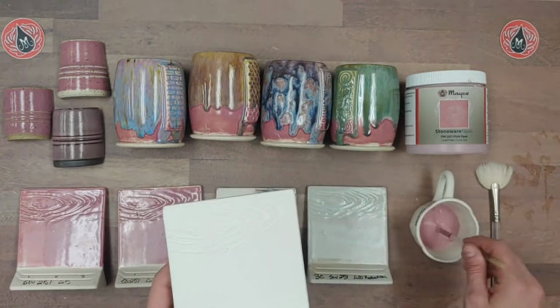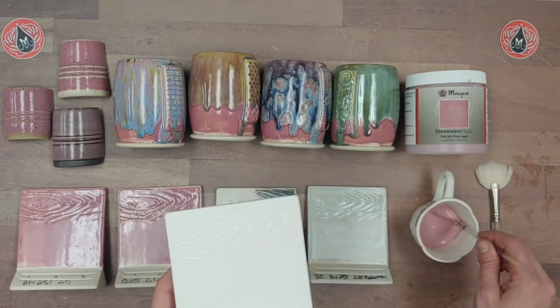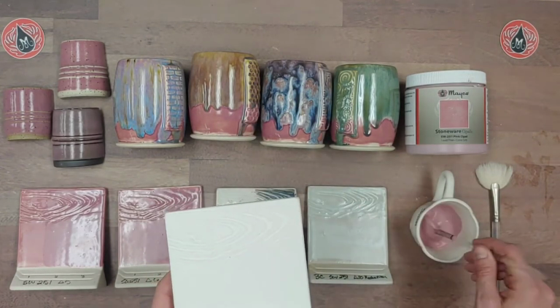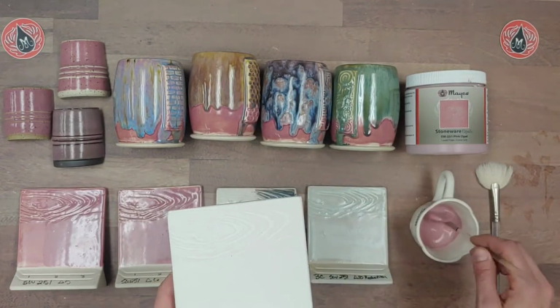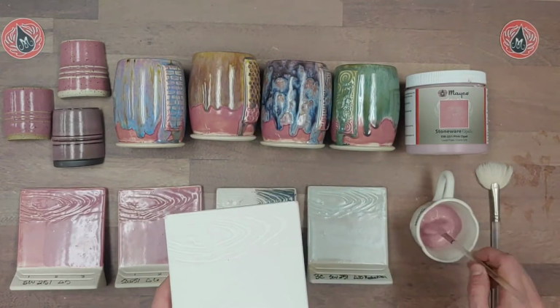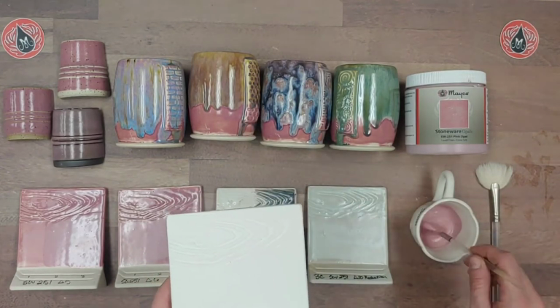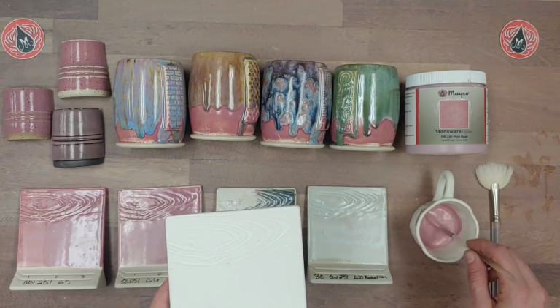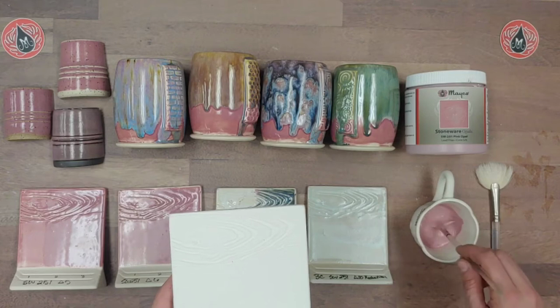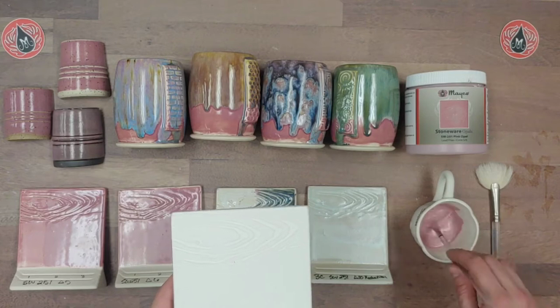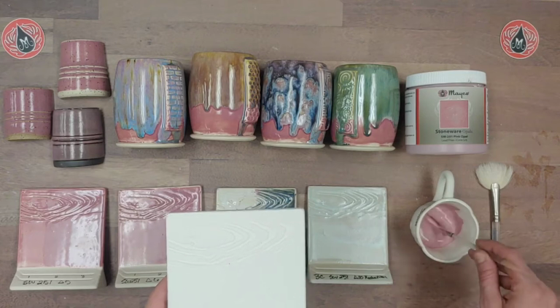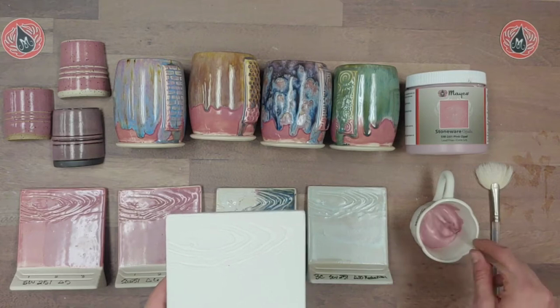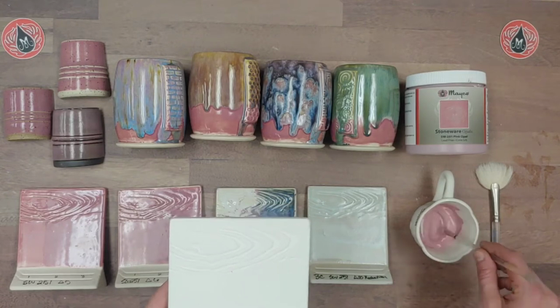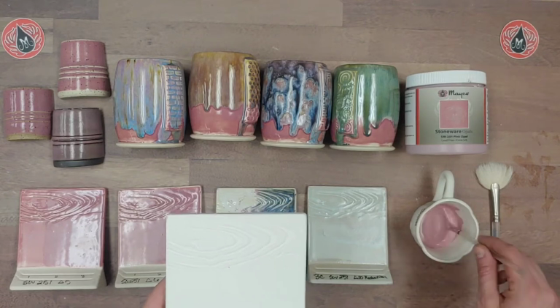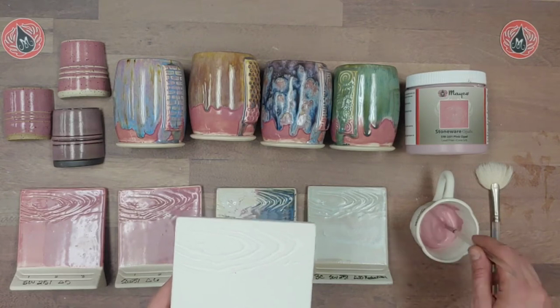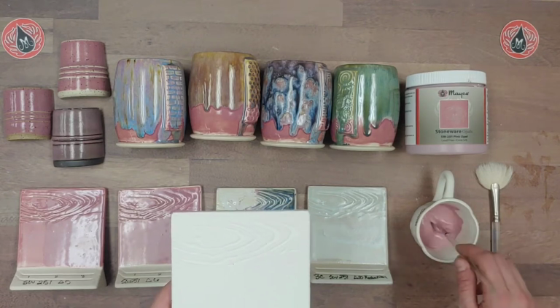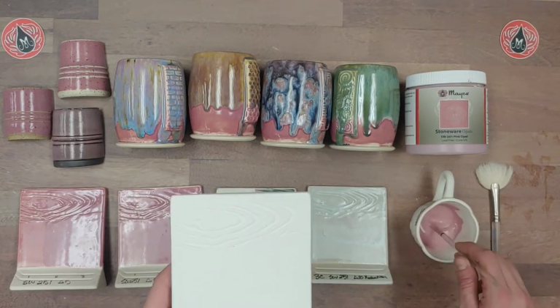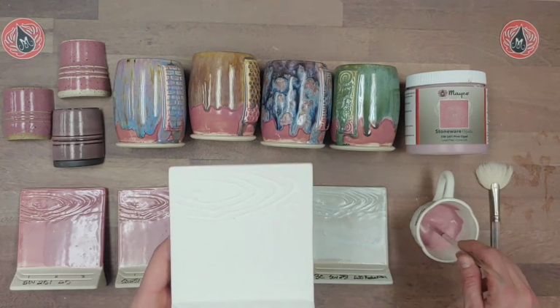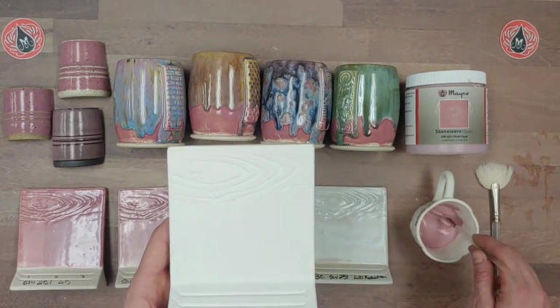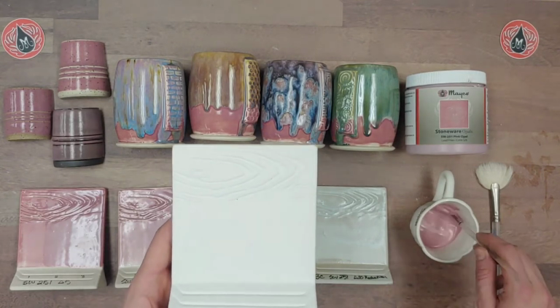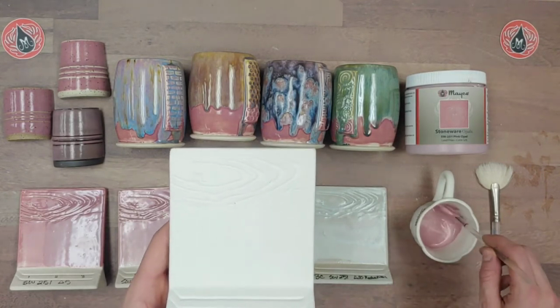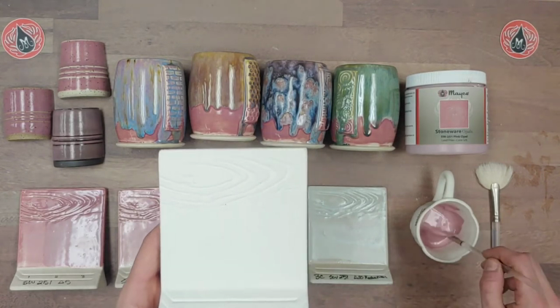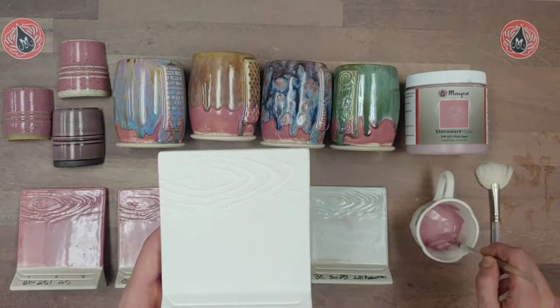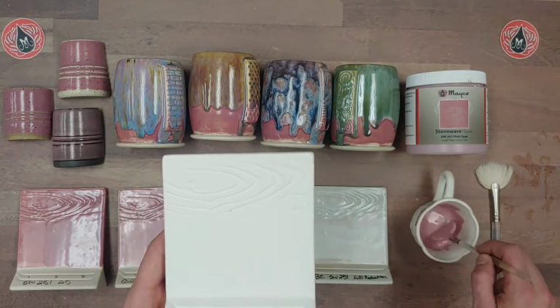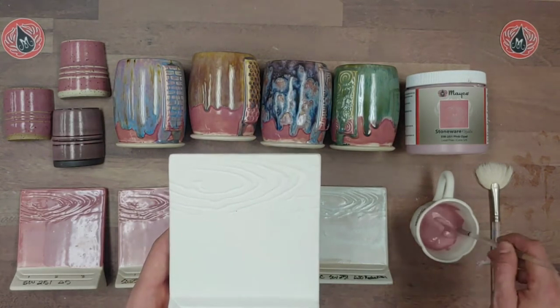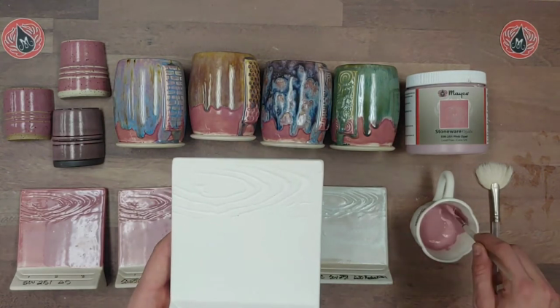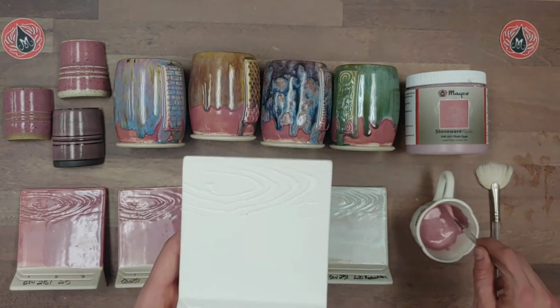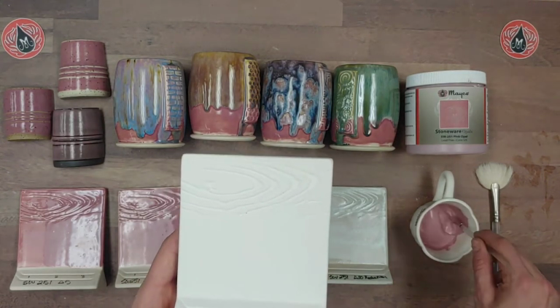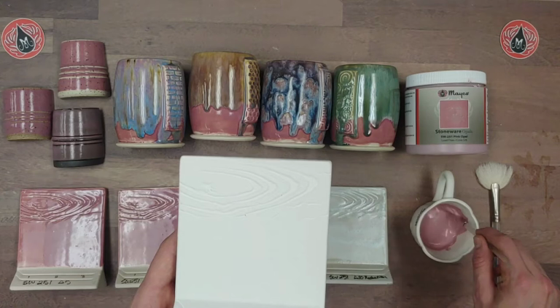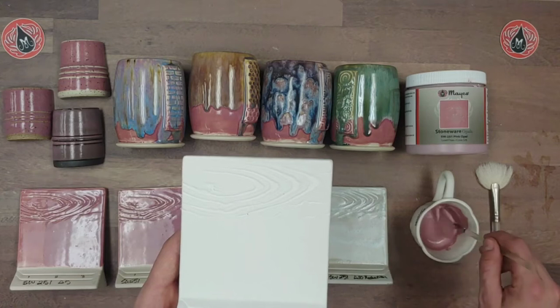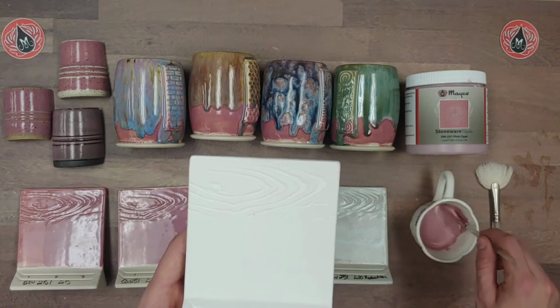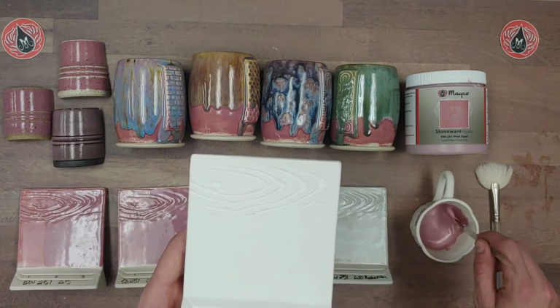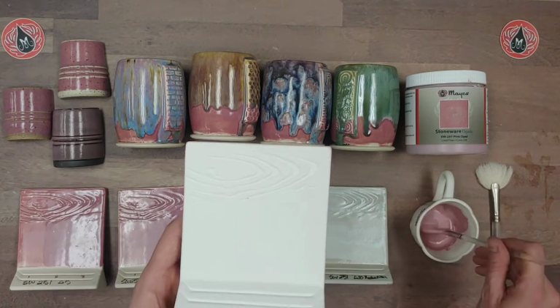These fan brushes are really nice because they plump up and hold glaze very well. When you're applying glaze, think of it as layering on materials rather than just covering the surface.